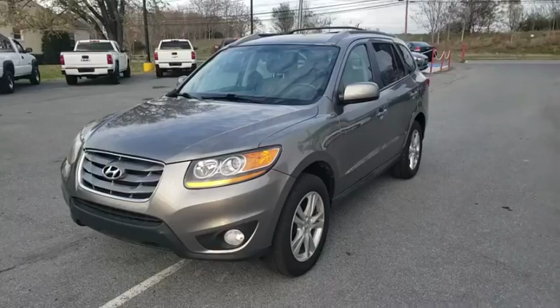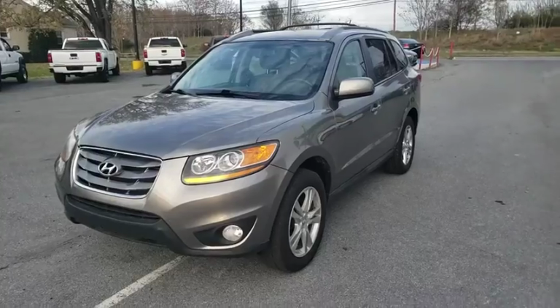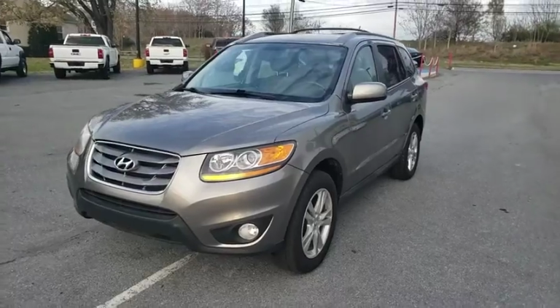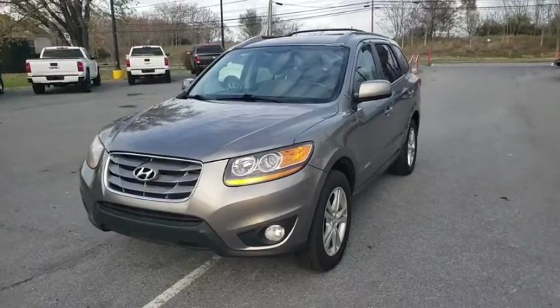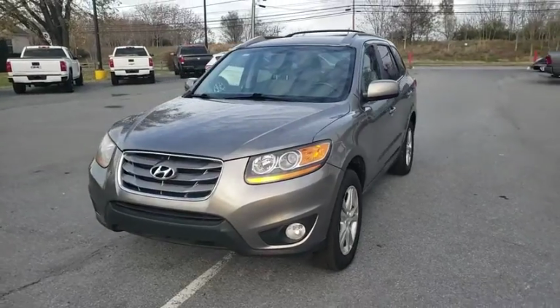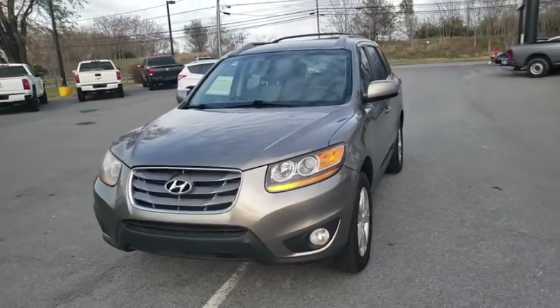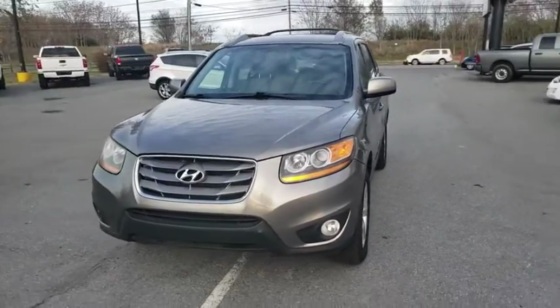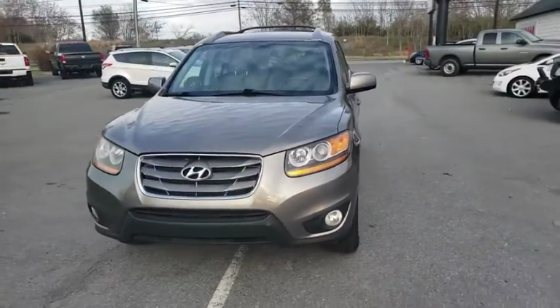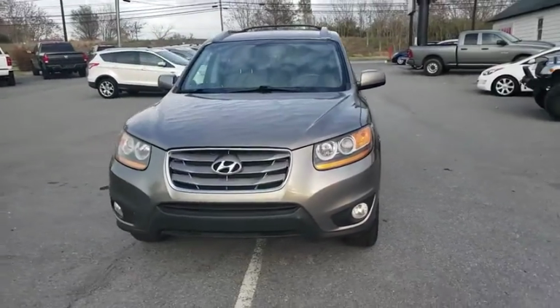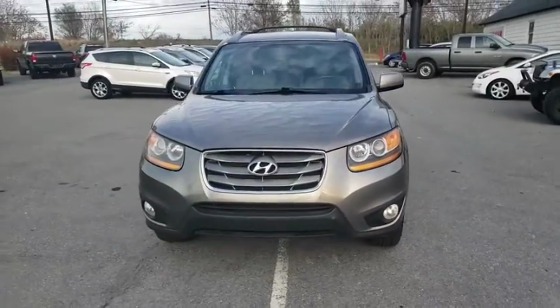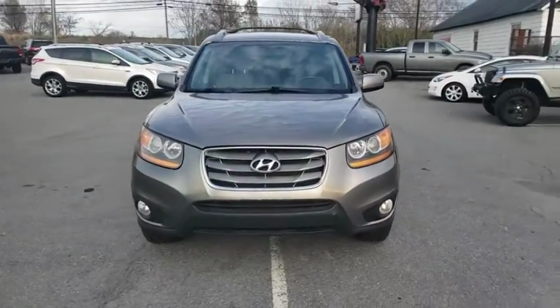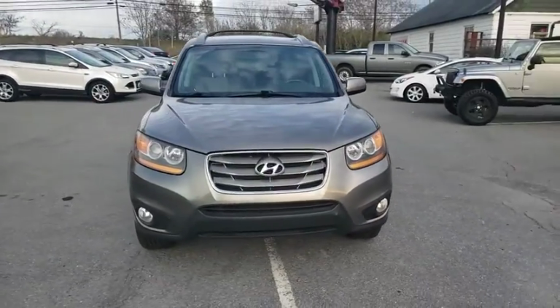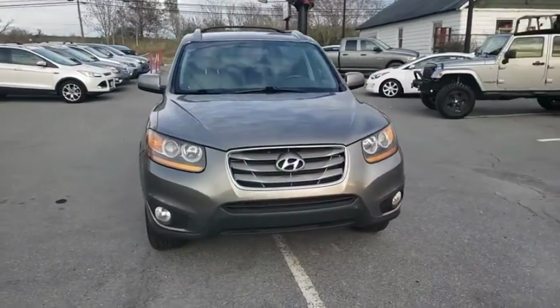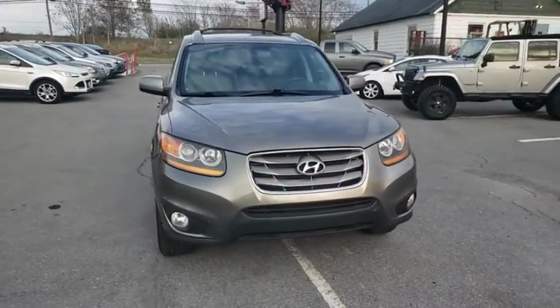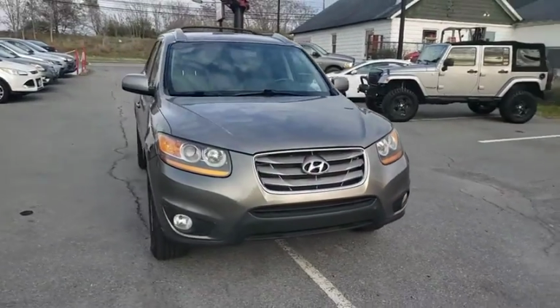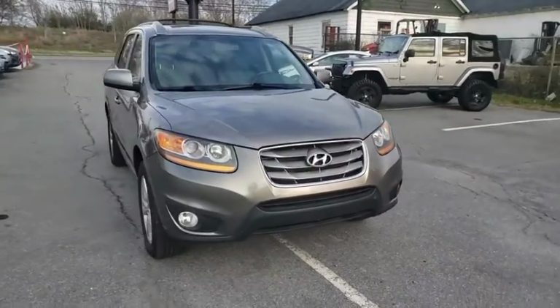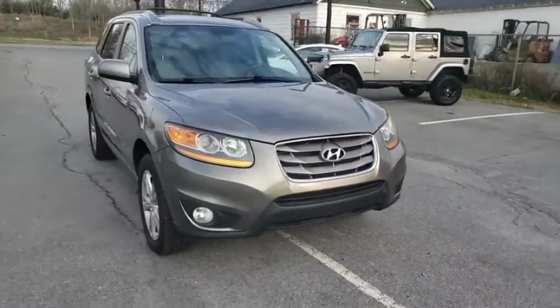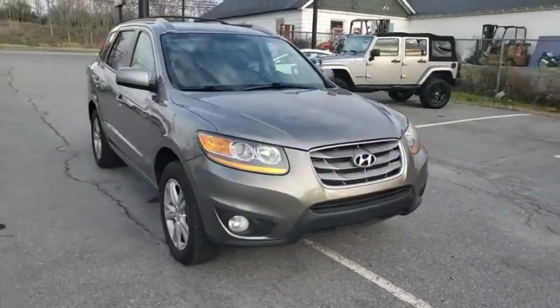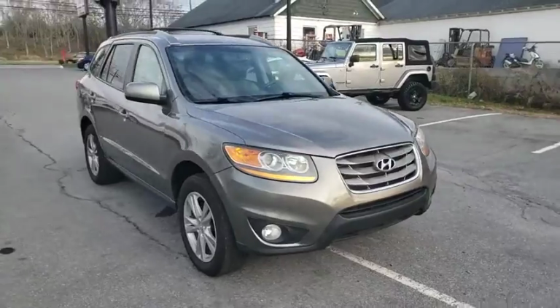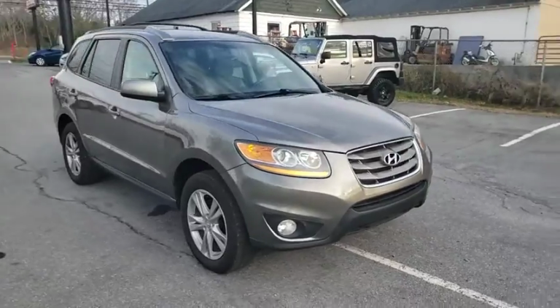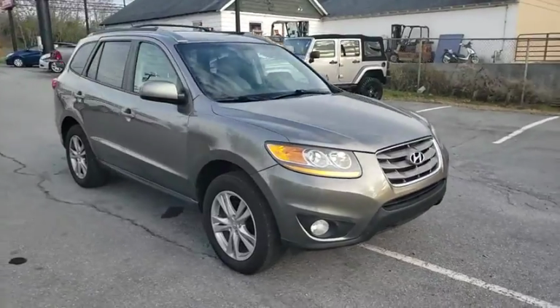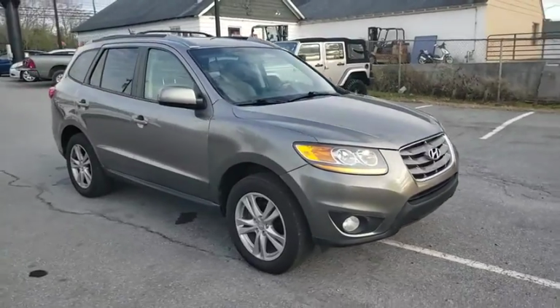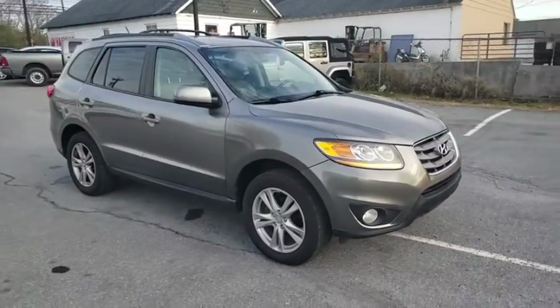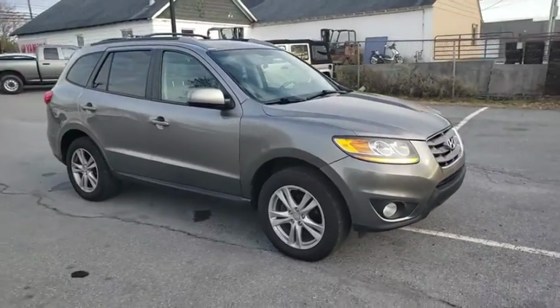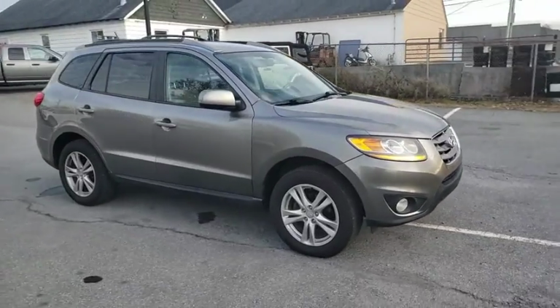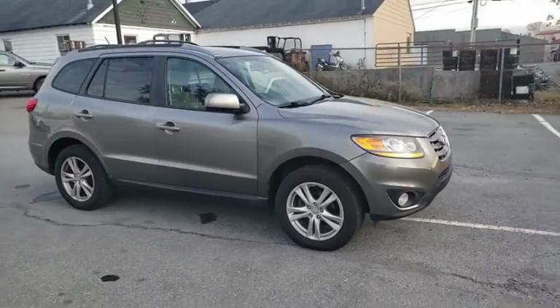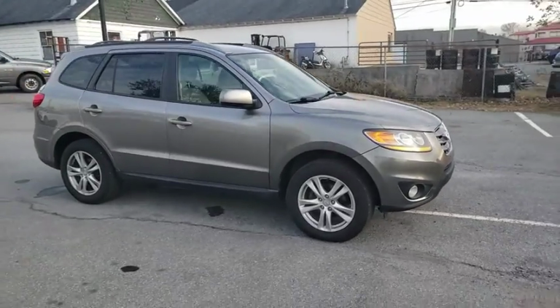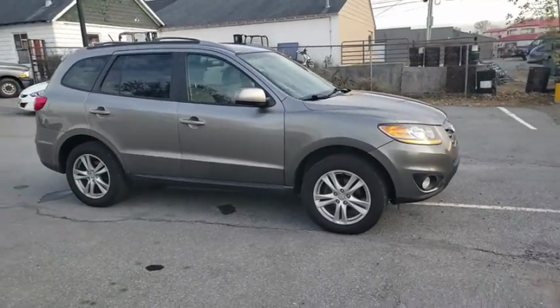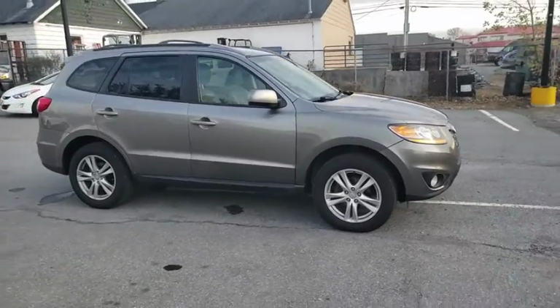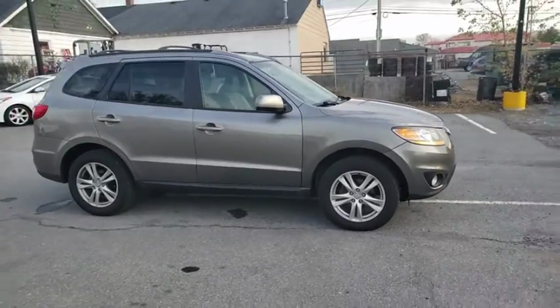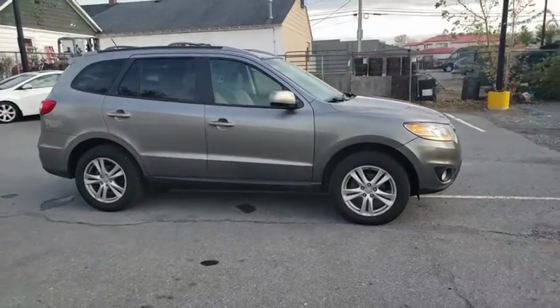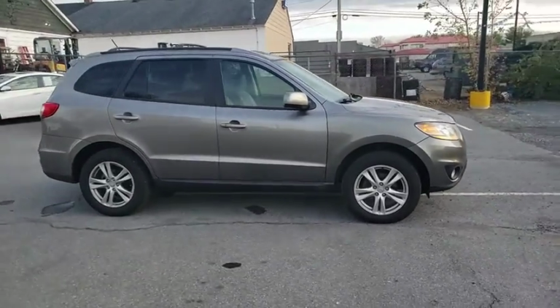Looking for the right vehicle? Check out the 2011 Hyundai Santa Fe. Style, quality, performance, value — need we say more?